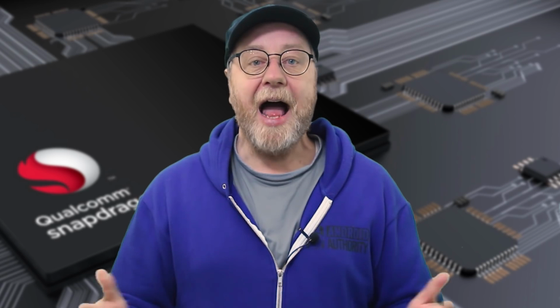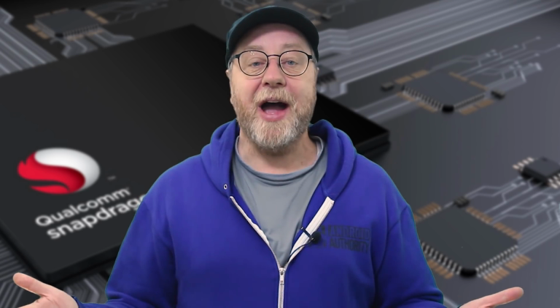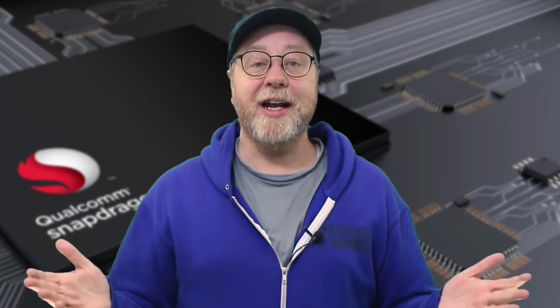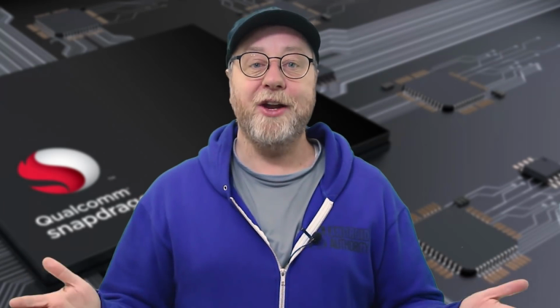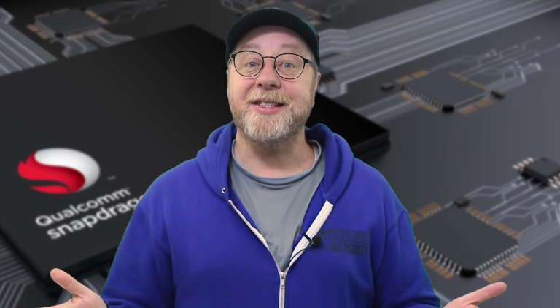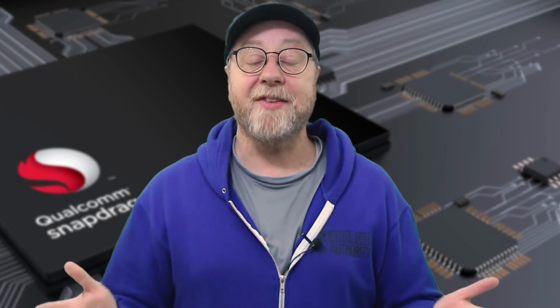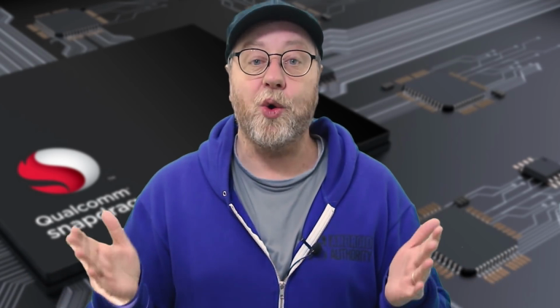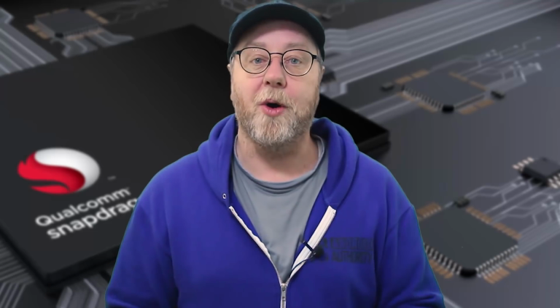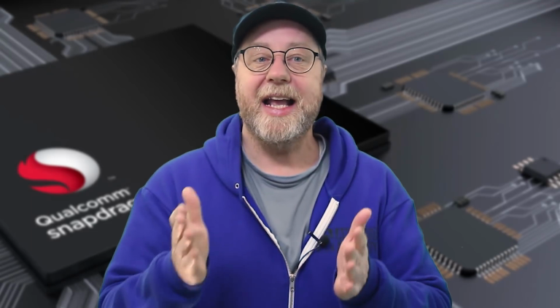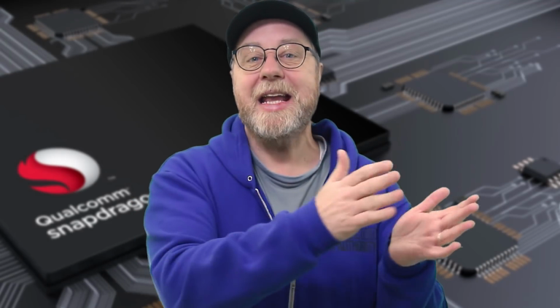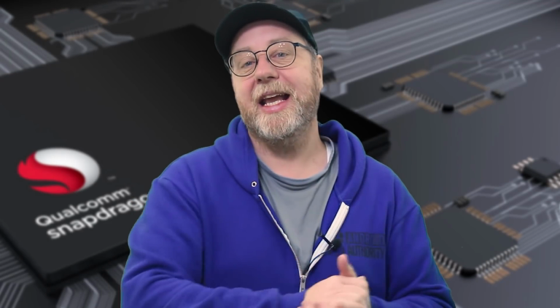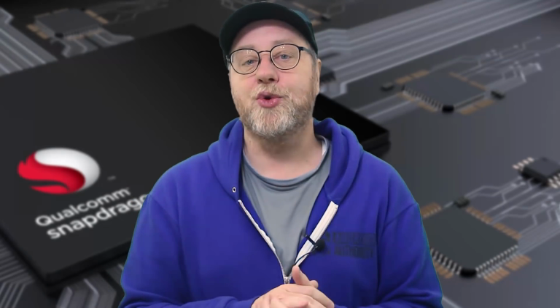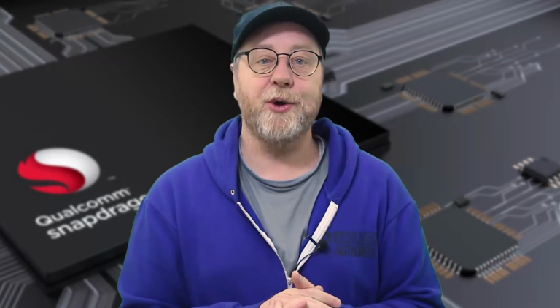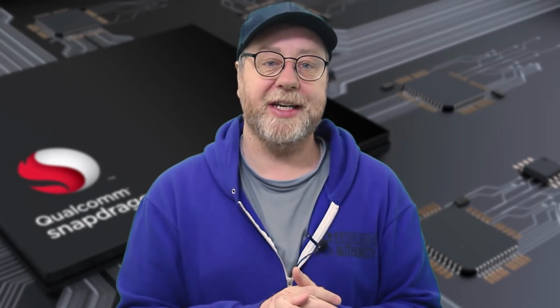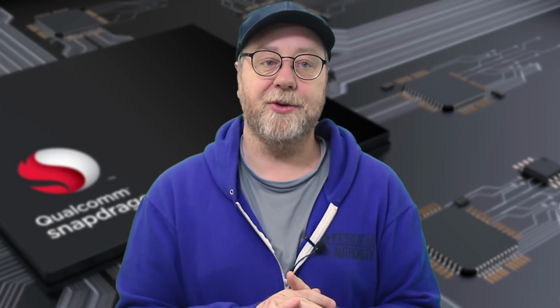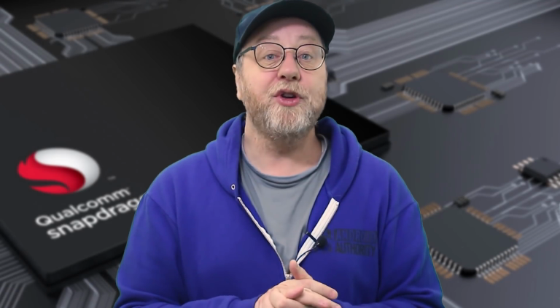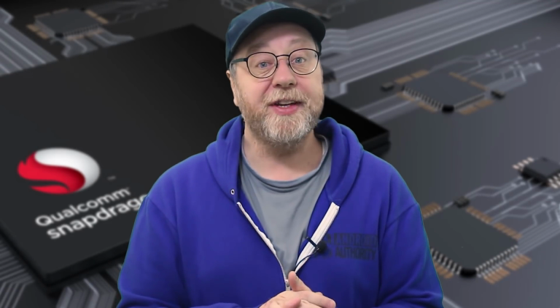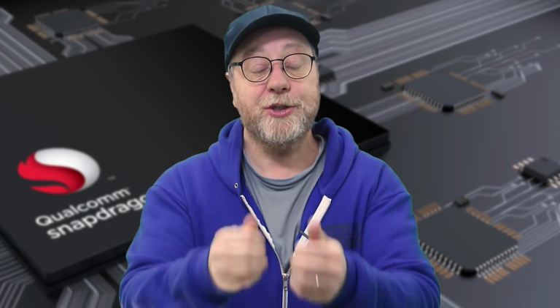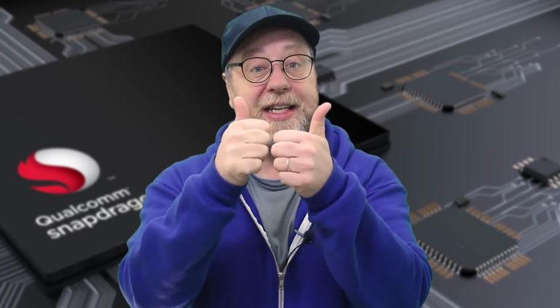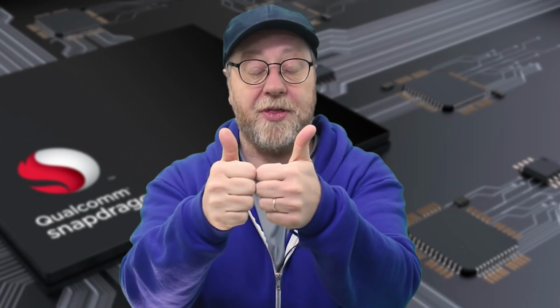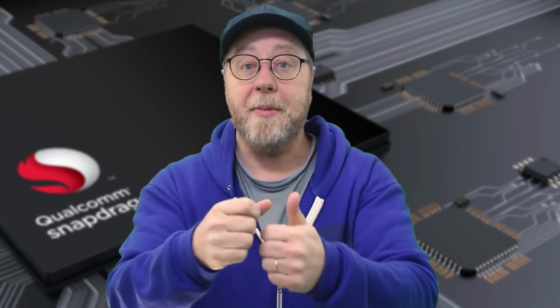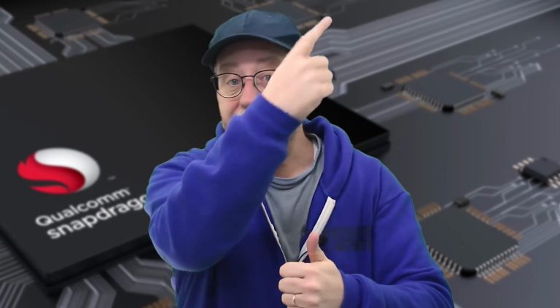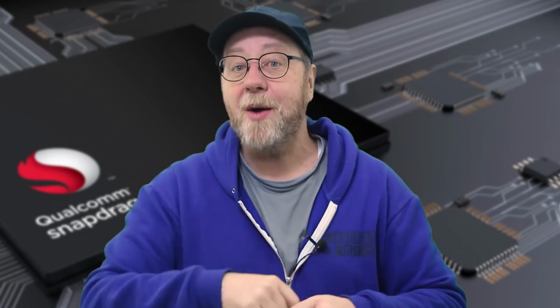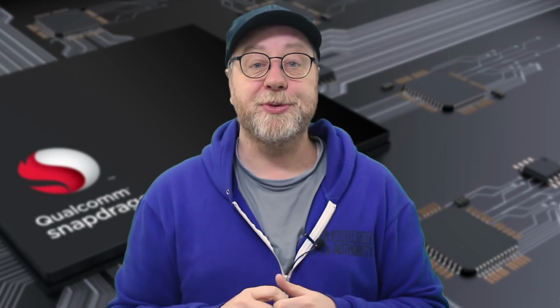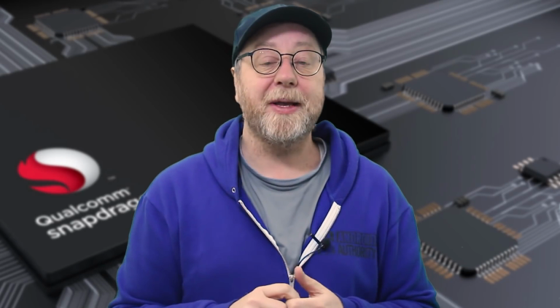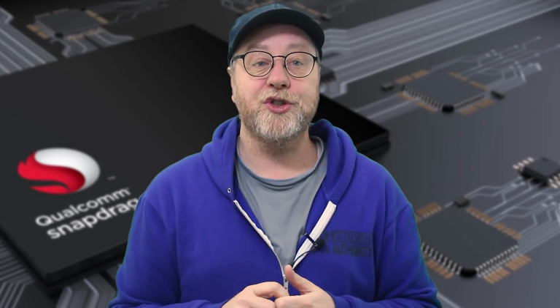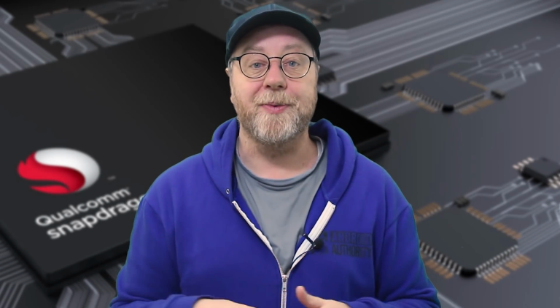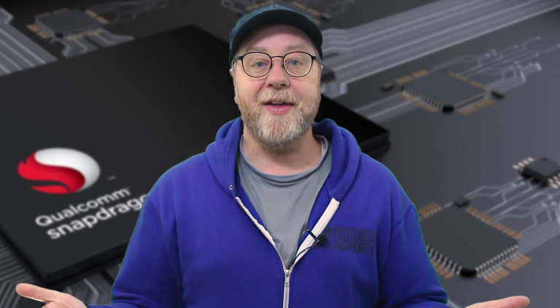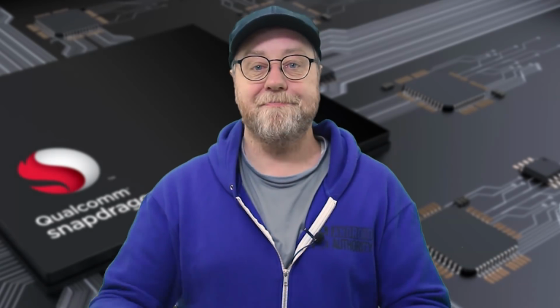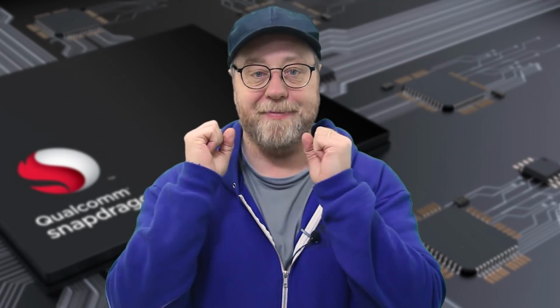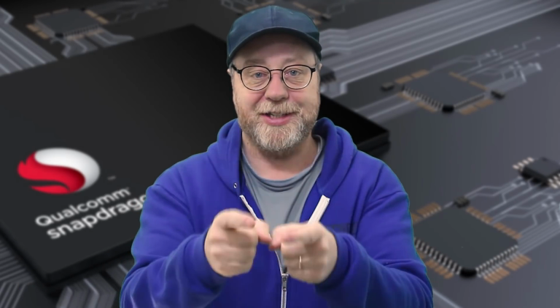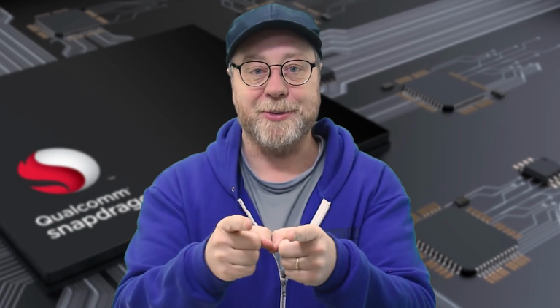And there you have it. I really hope you now have an understanding of how Qualcomm is naming its Cryo CPUs. If you enjoyed this video, please do consider giving it a thumbs up and subscribing to the channel.